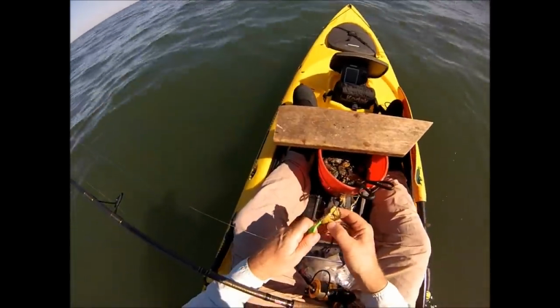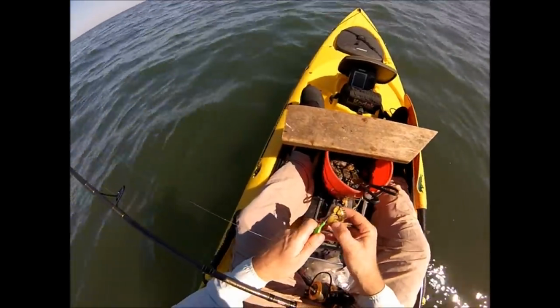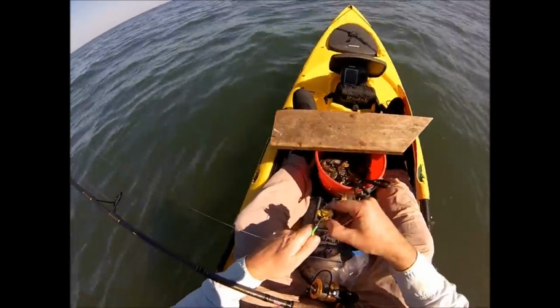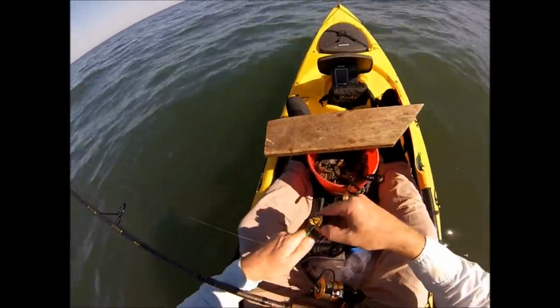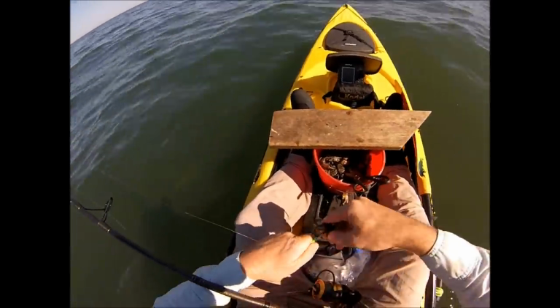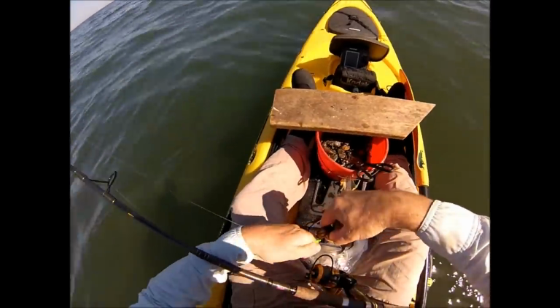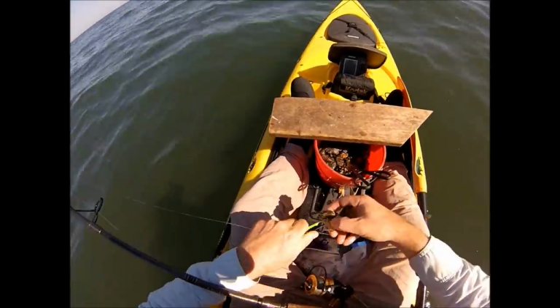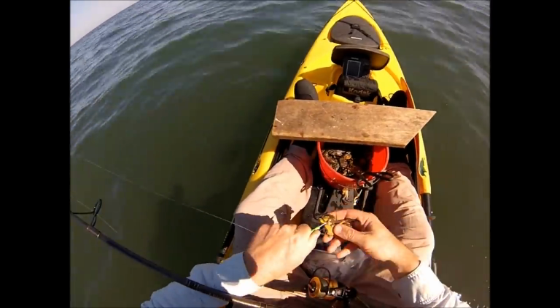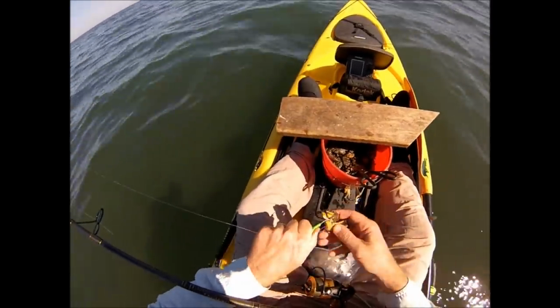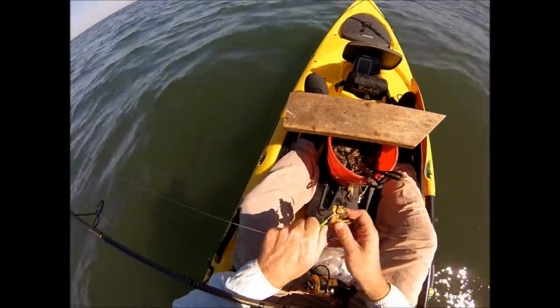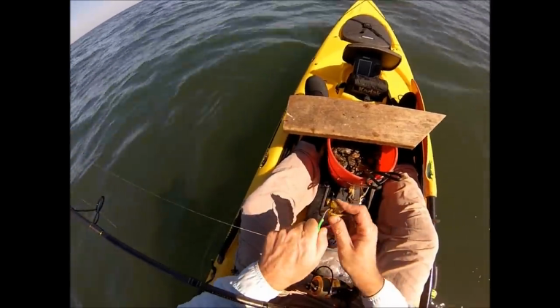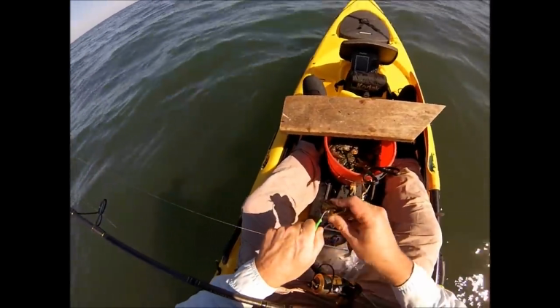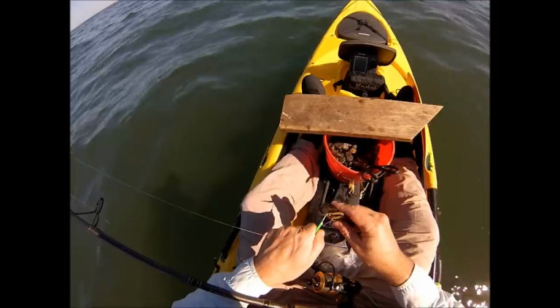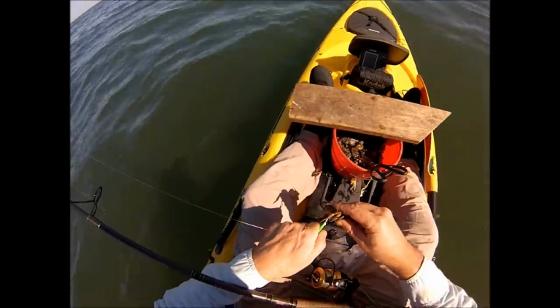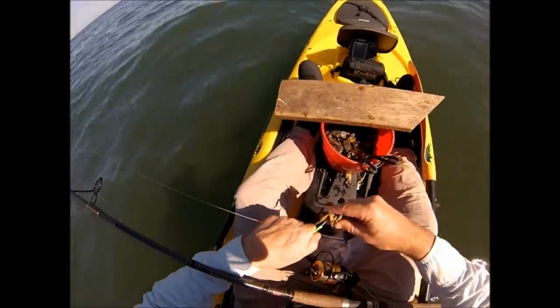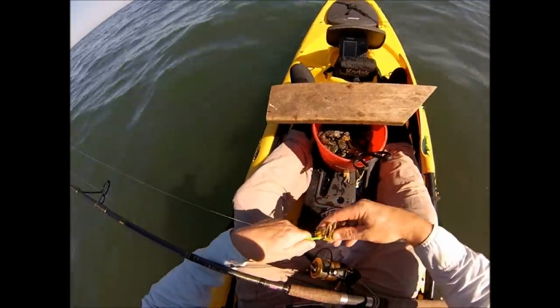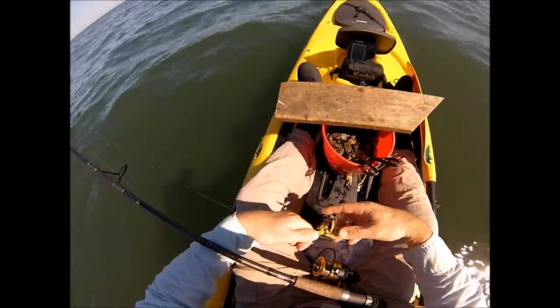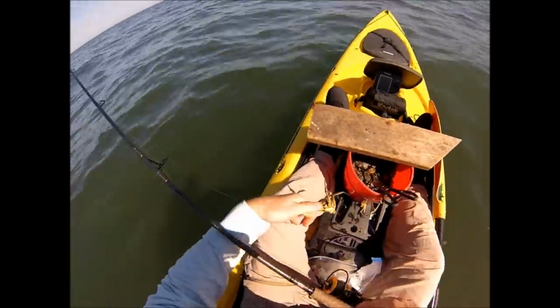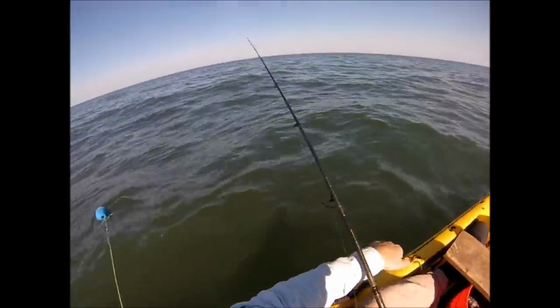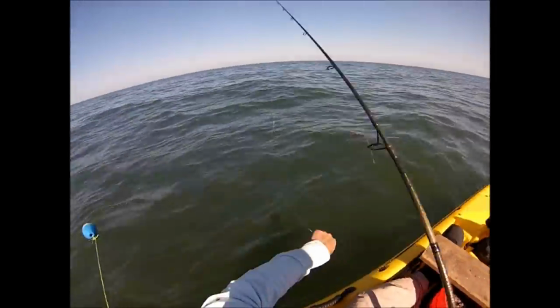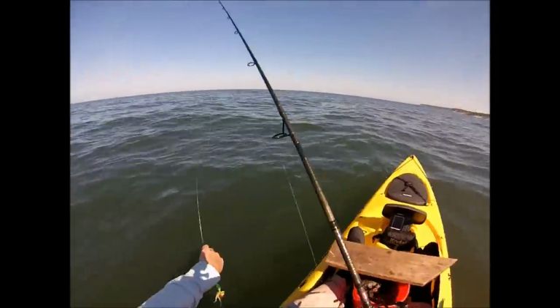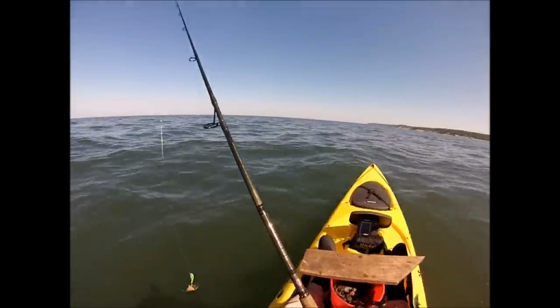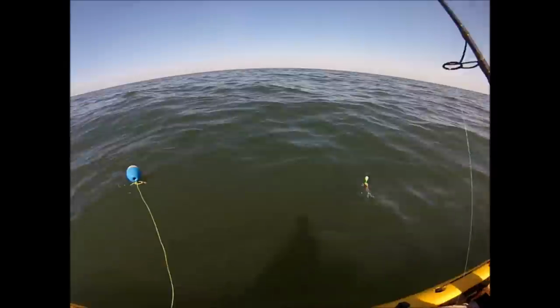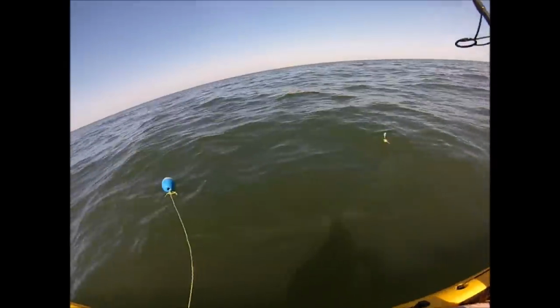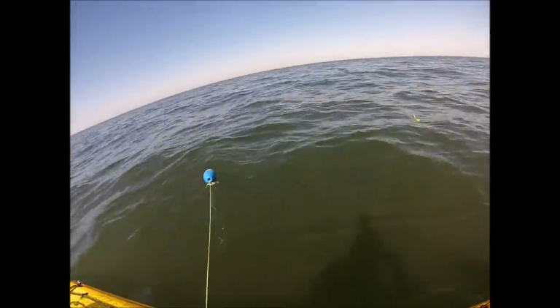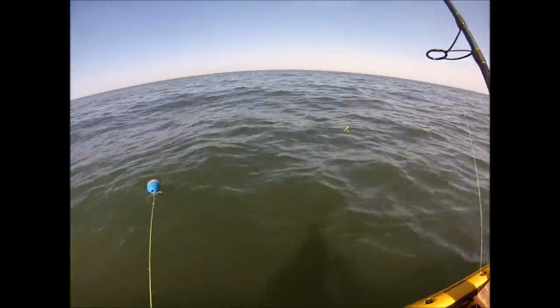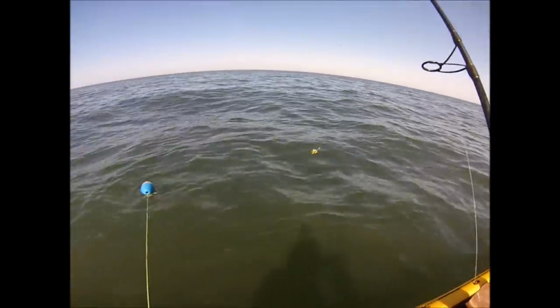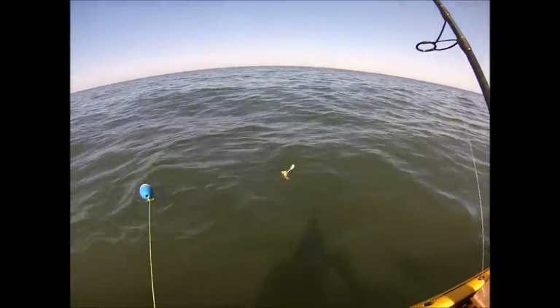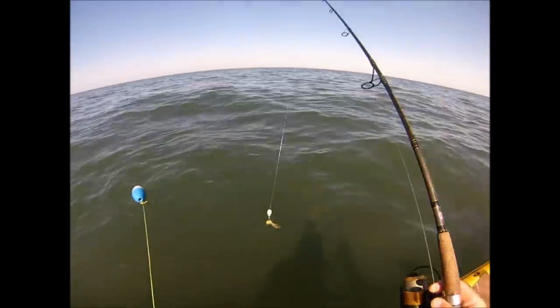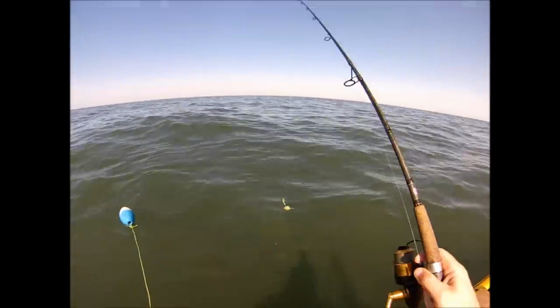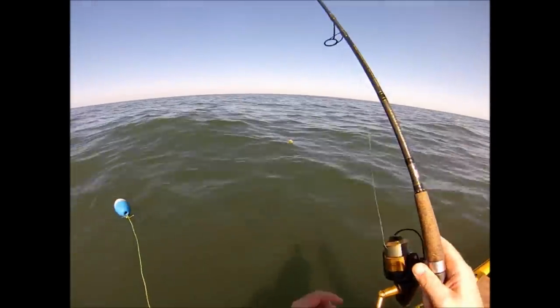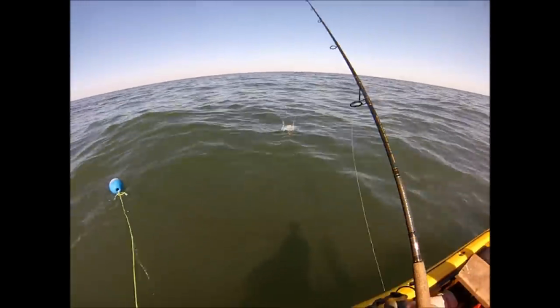Just a half a green crab with a couple of the legs cut off. The hook is put in through a leg socket and out another leg socket — basically any way you can get it in there firm and get the hook point exposed.